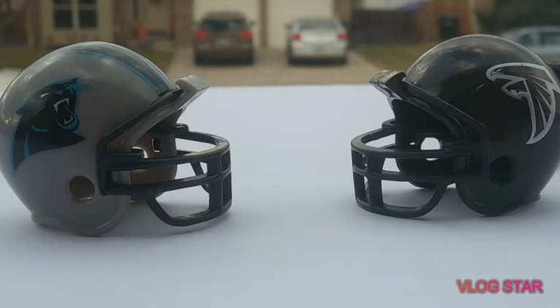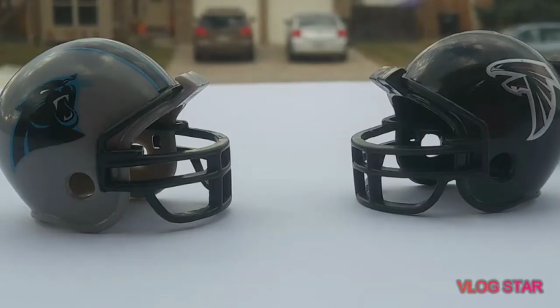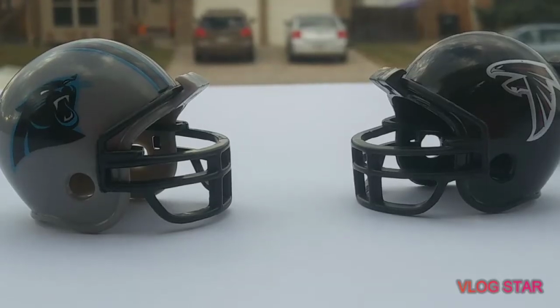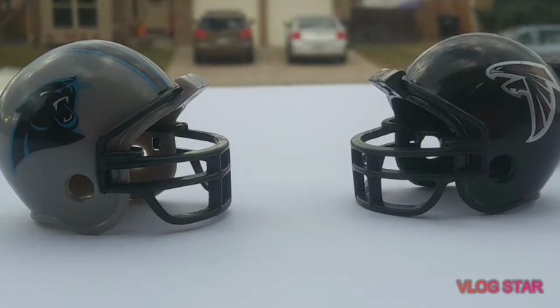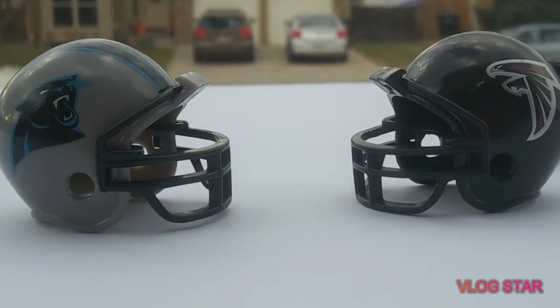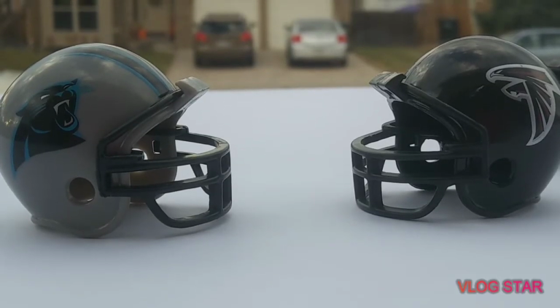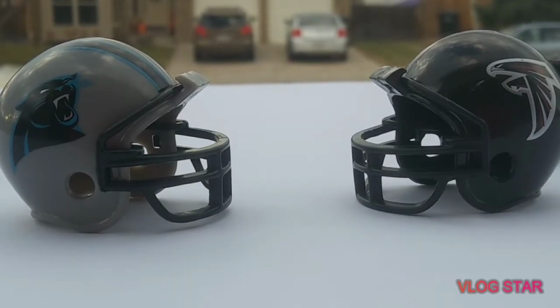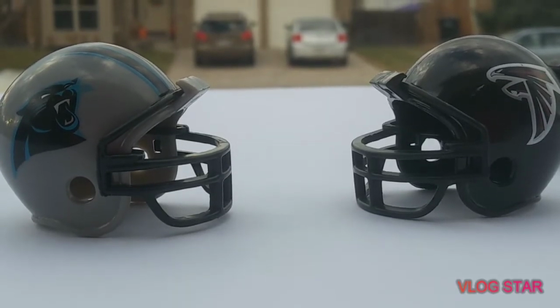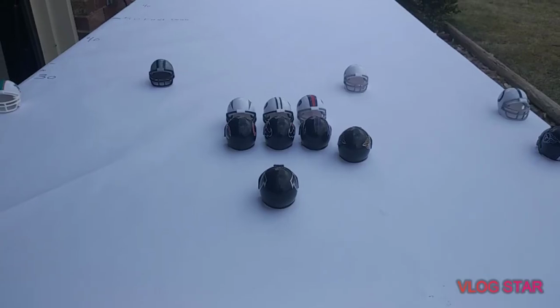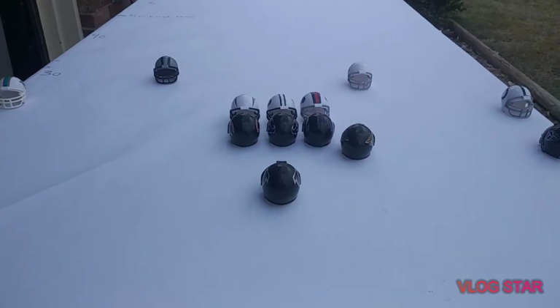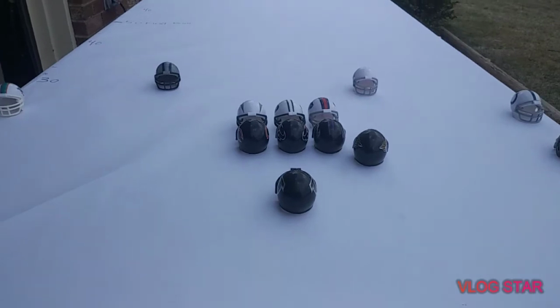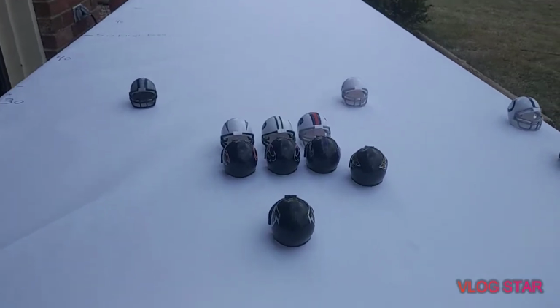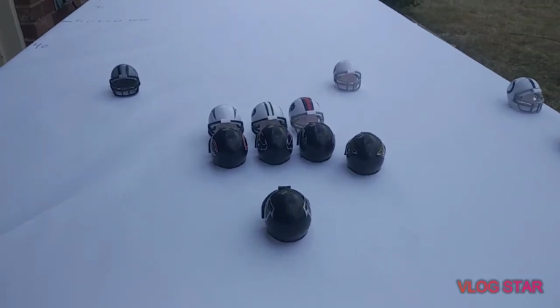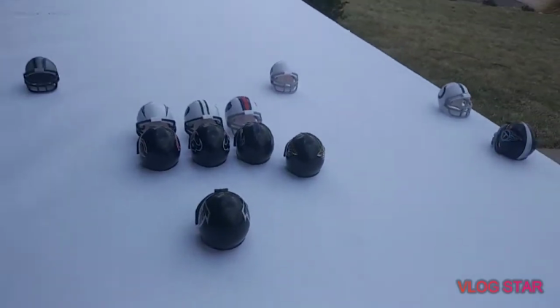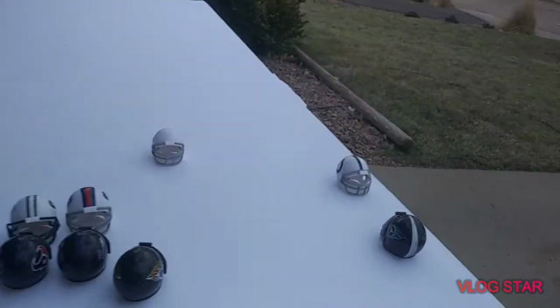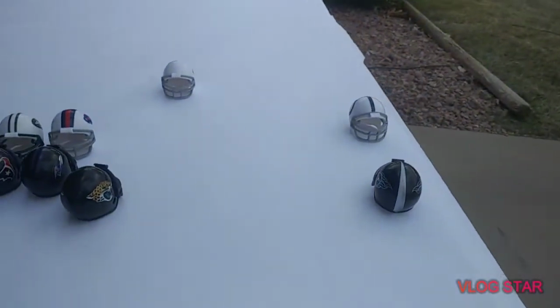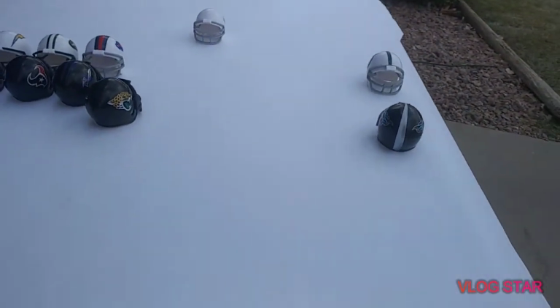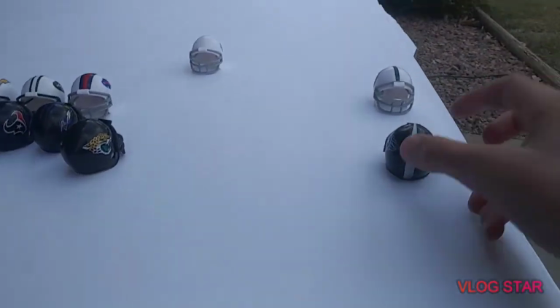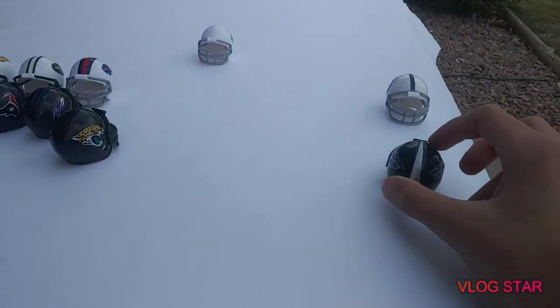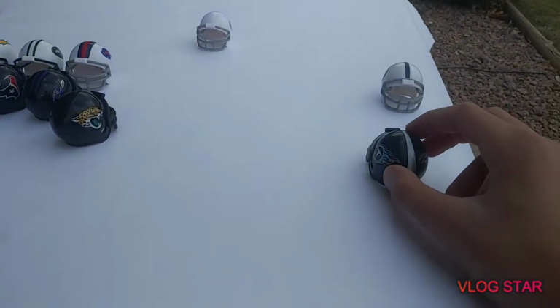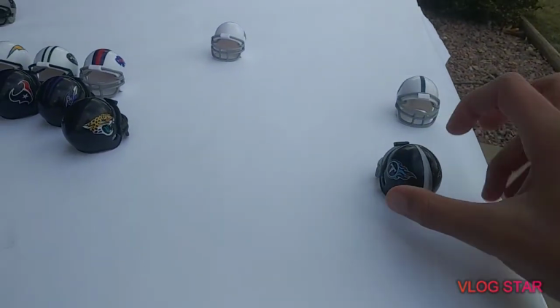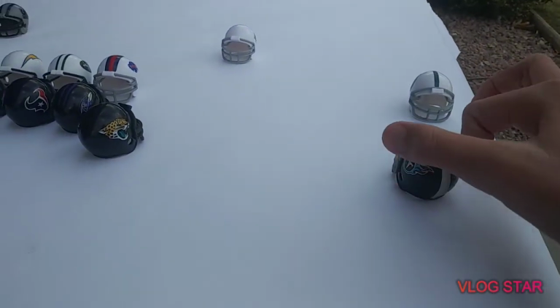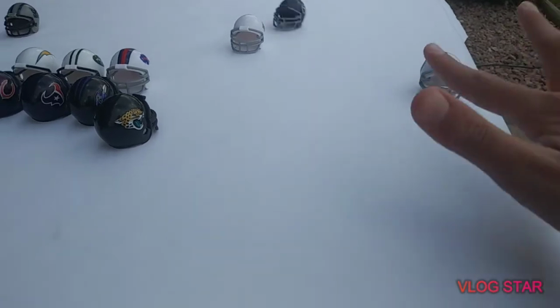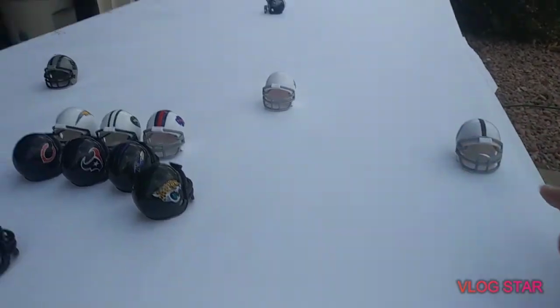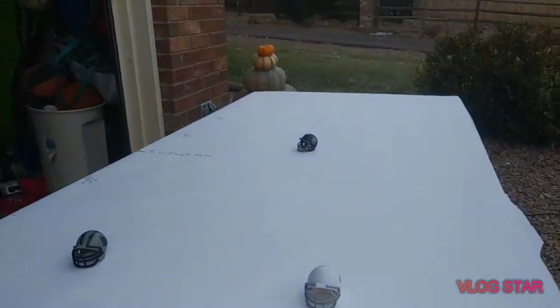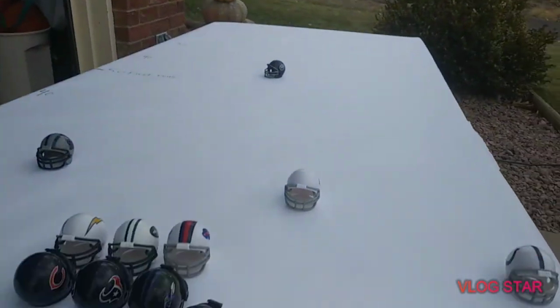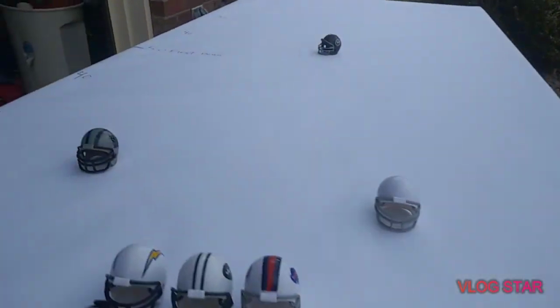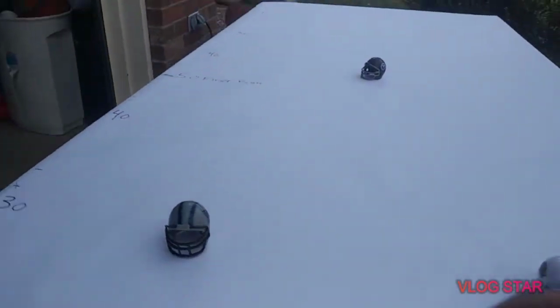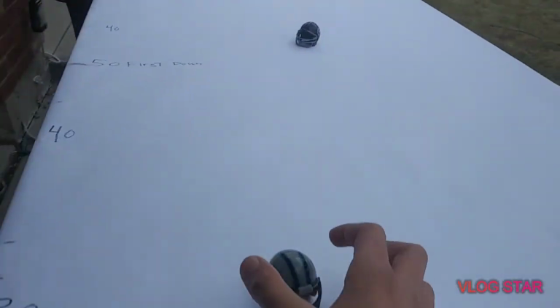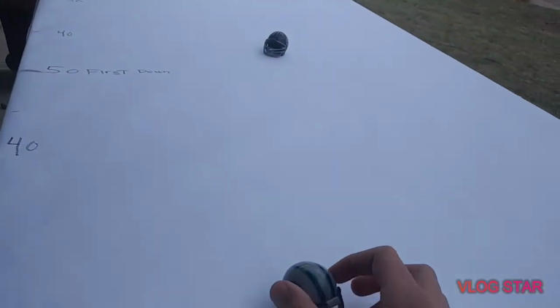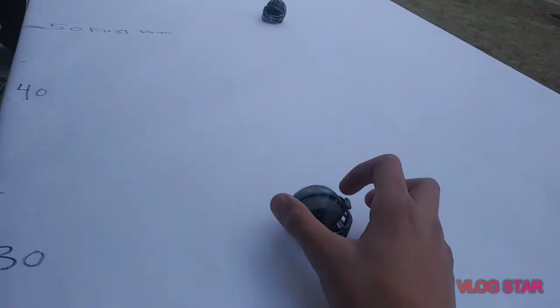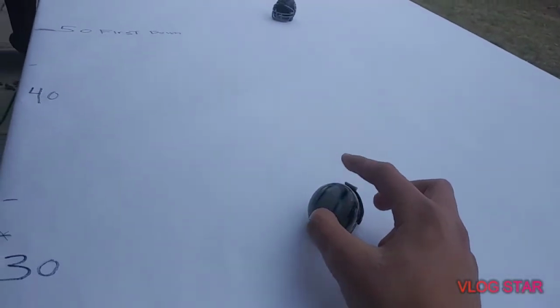Carolina Panthers taking on the Atlanta Falcons. The Falcons will start off with a pass play, sending out two wide receivers. The first one goes upfield and the Panthers are going to try to cover it.